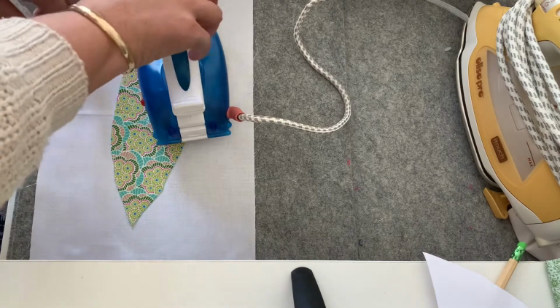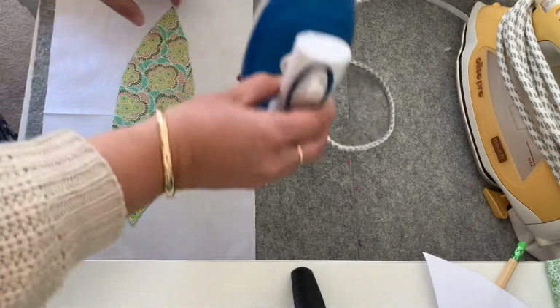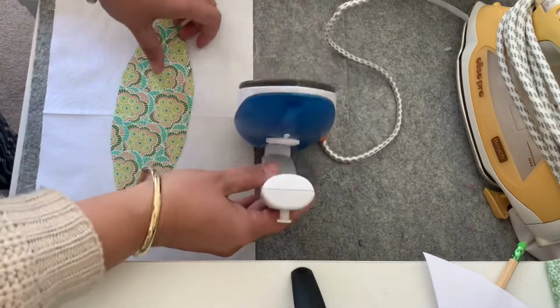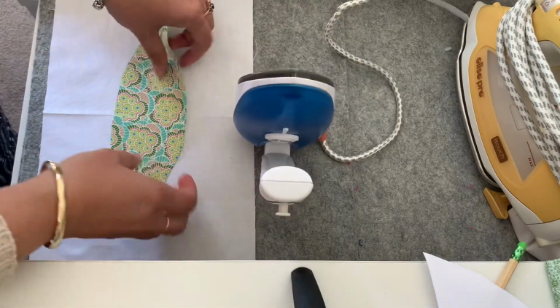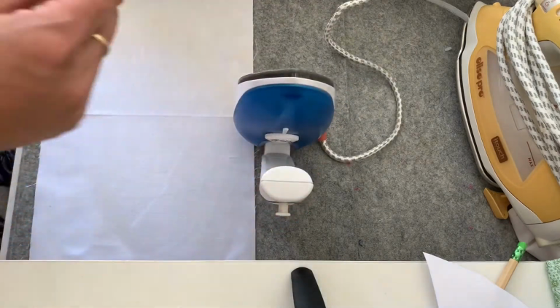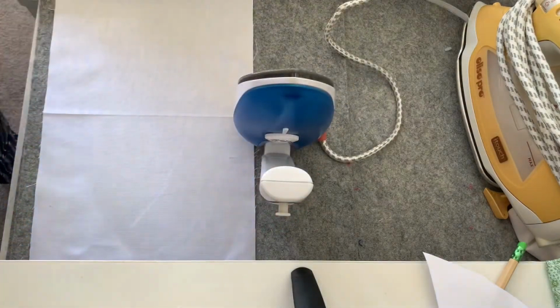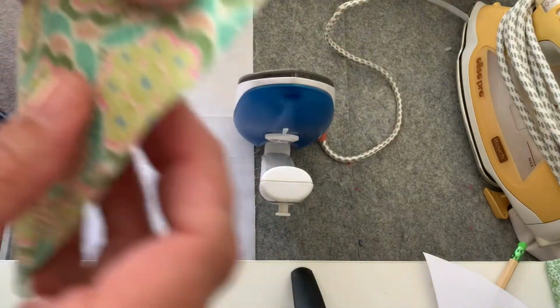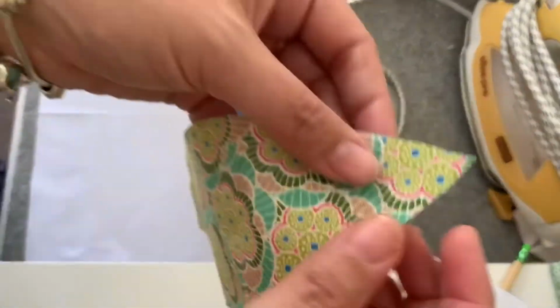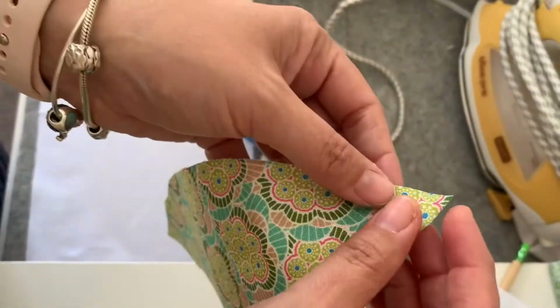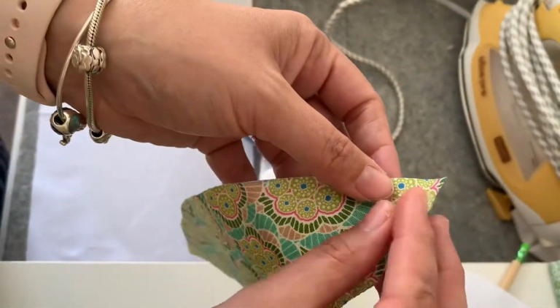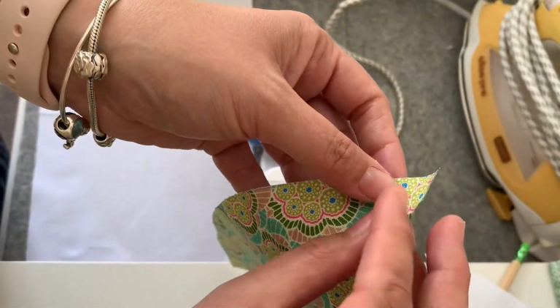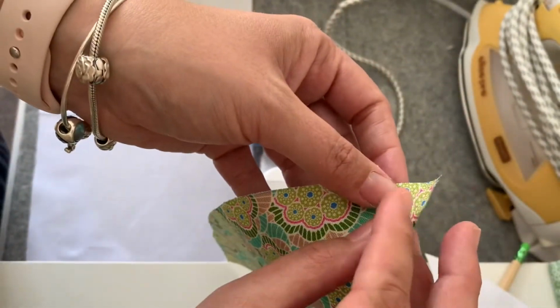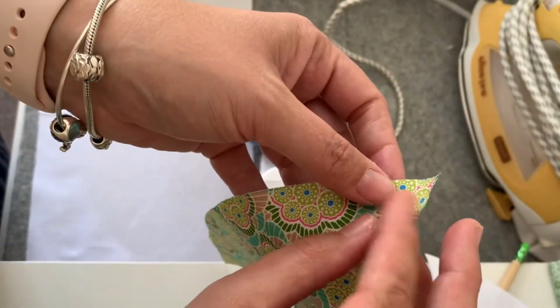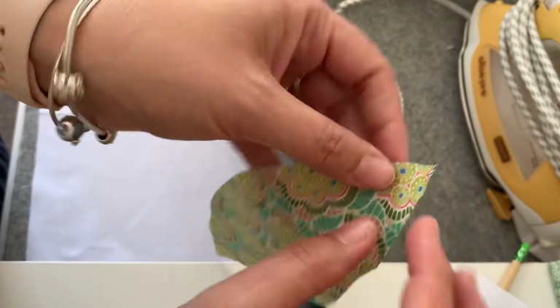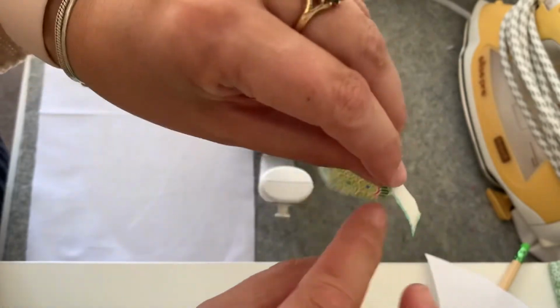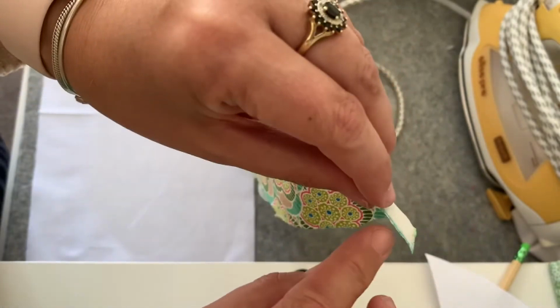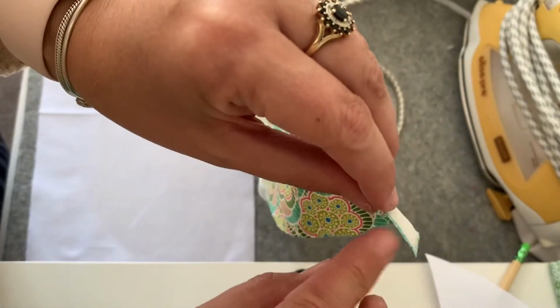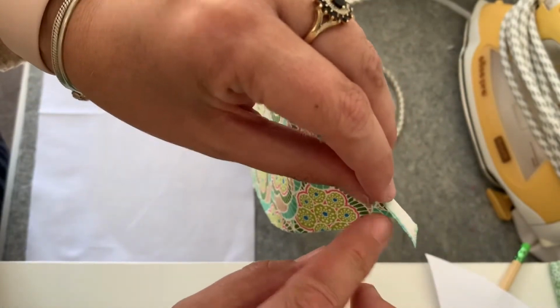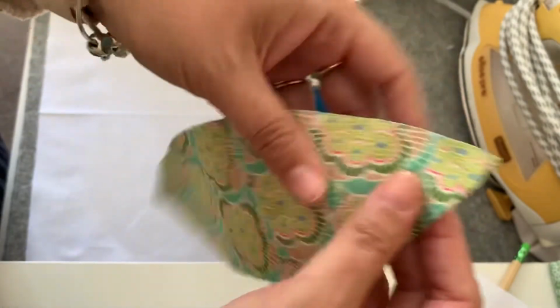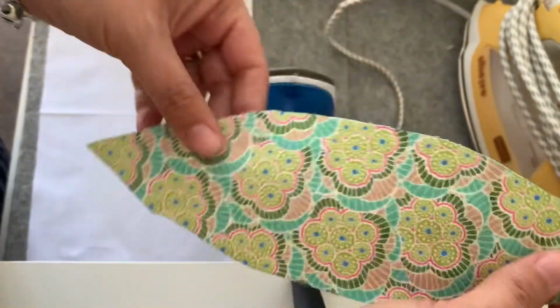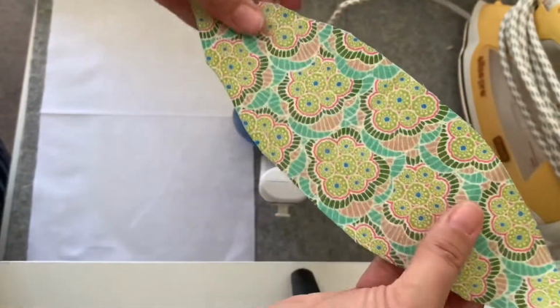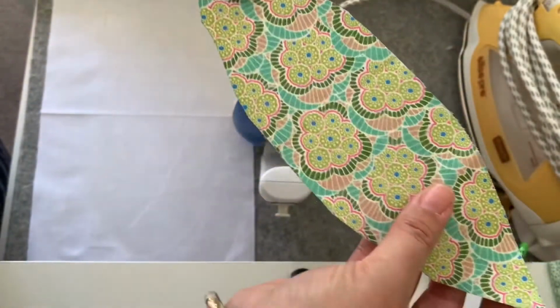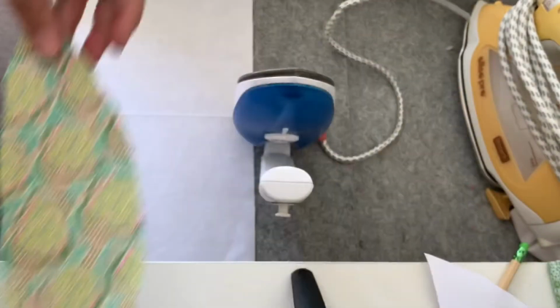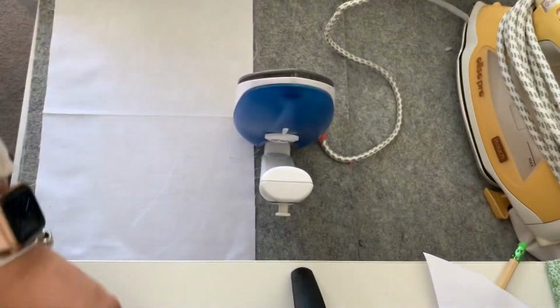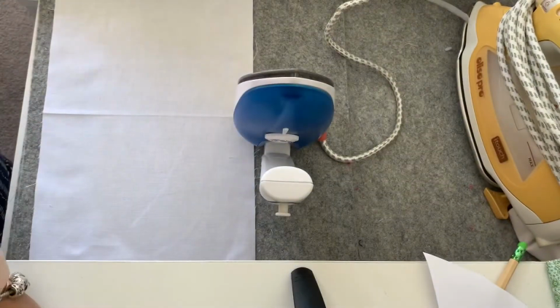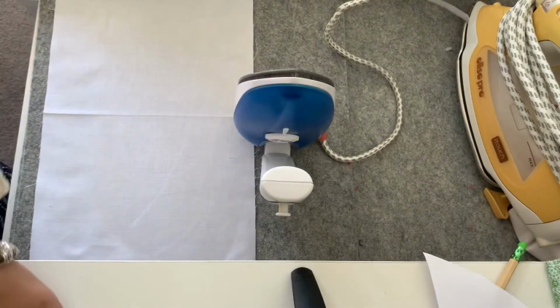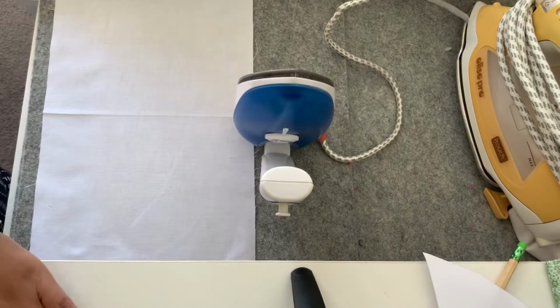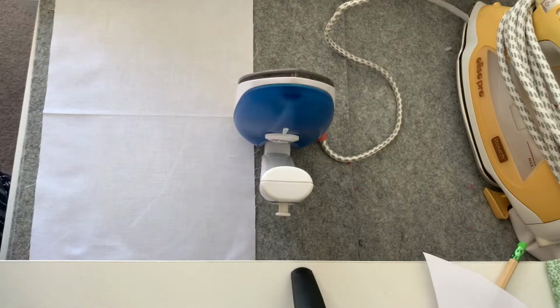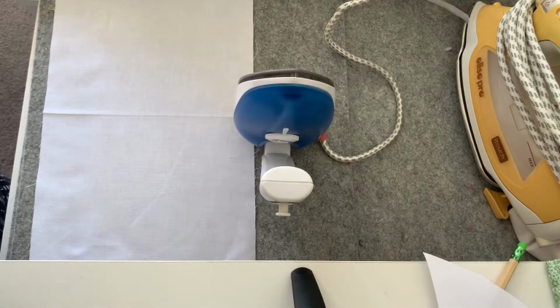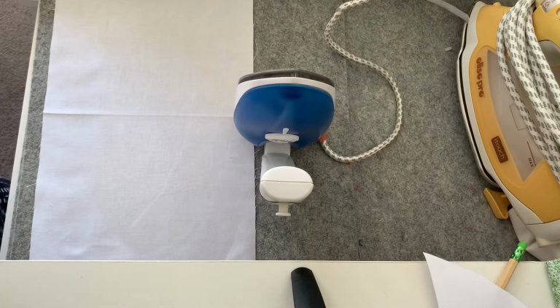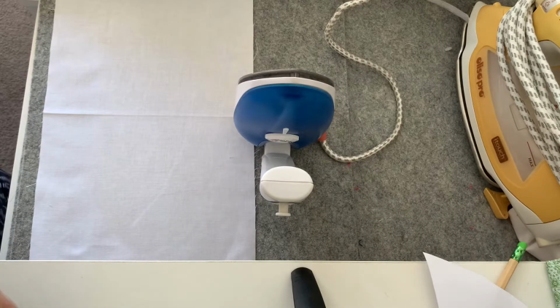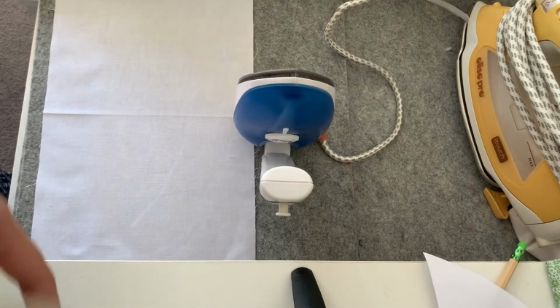To check that it's fused, you can just try lifting it up, and if it doesn't lift up then it's fused nicely. We'll put that one aside and move on to the next one.